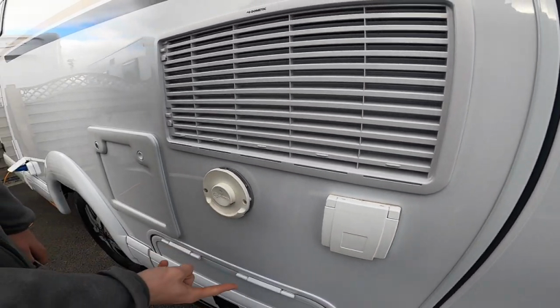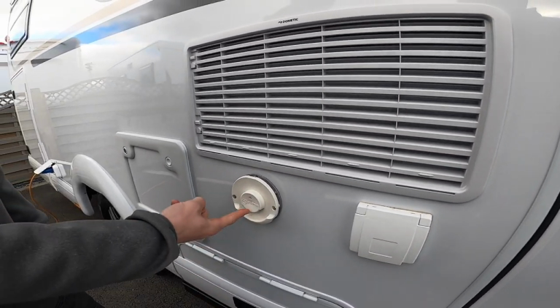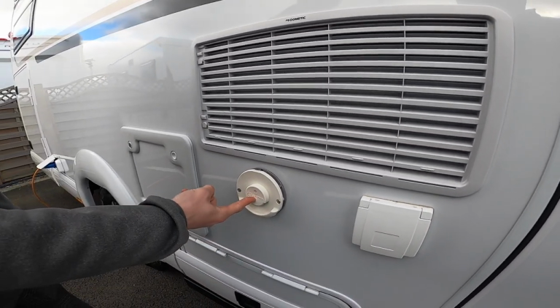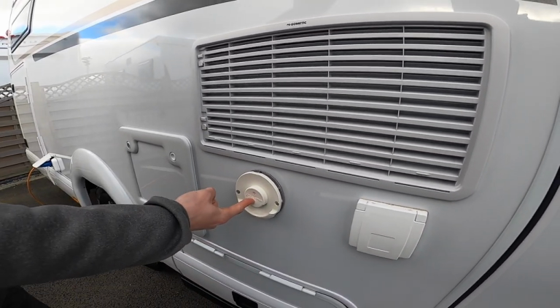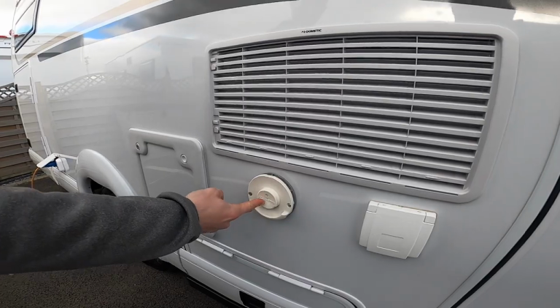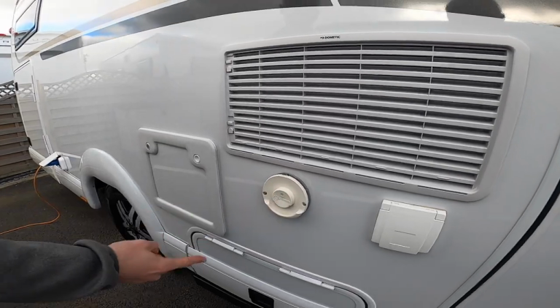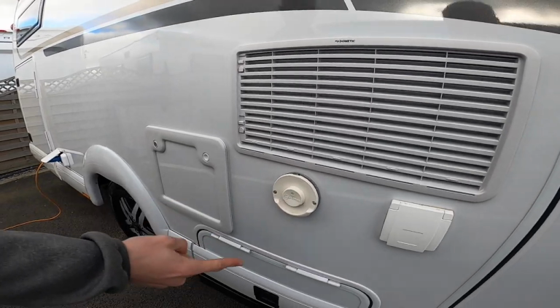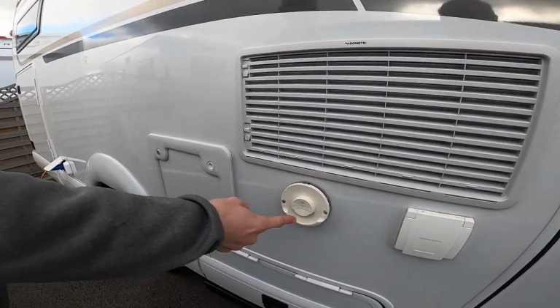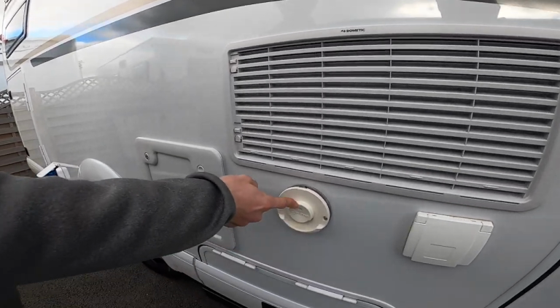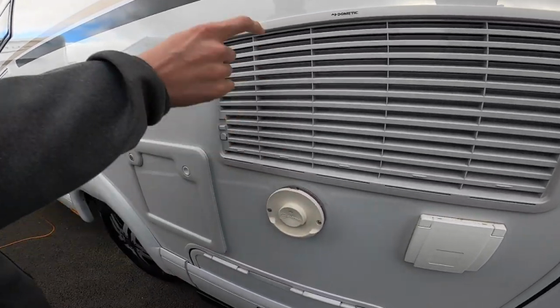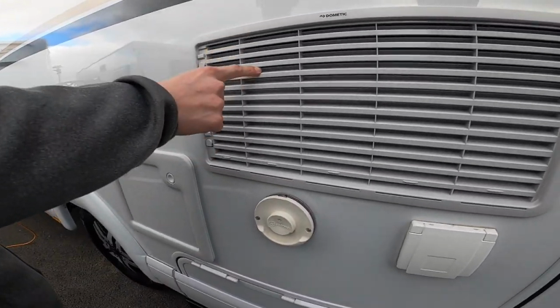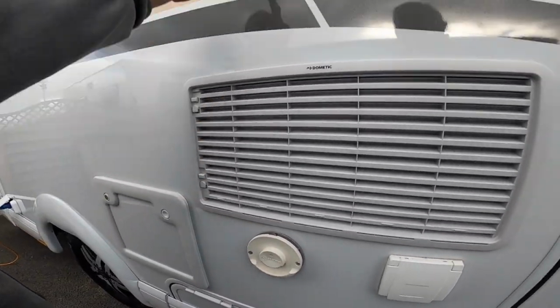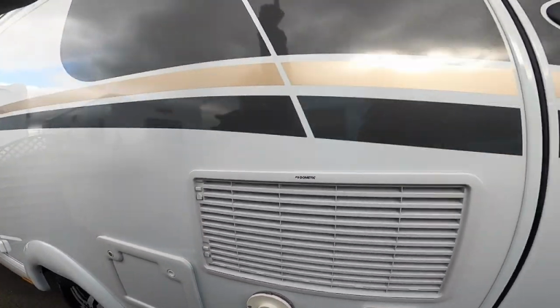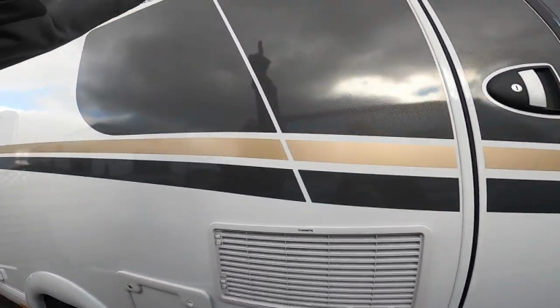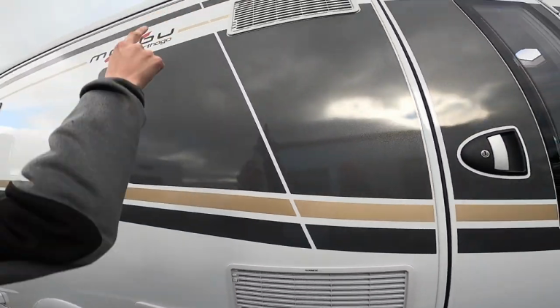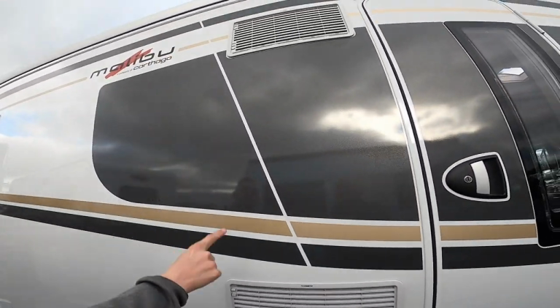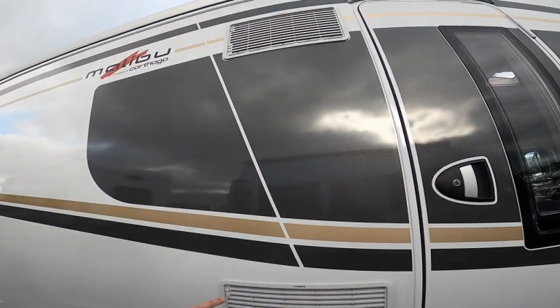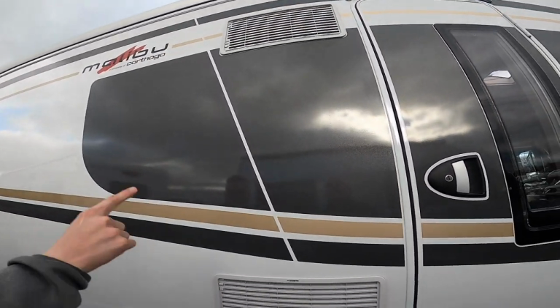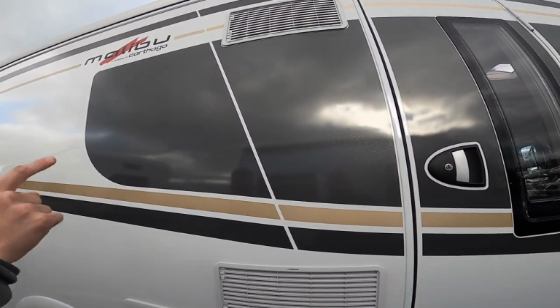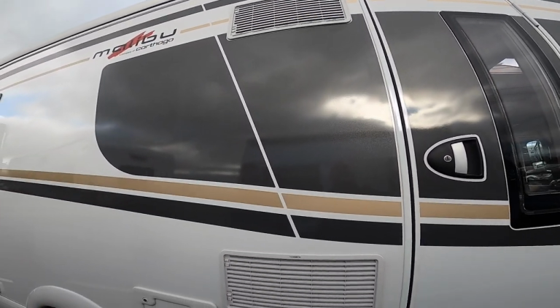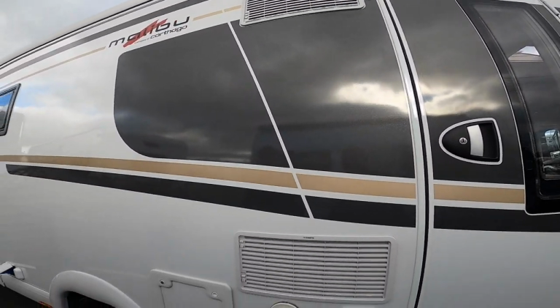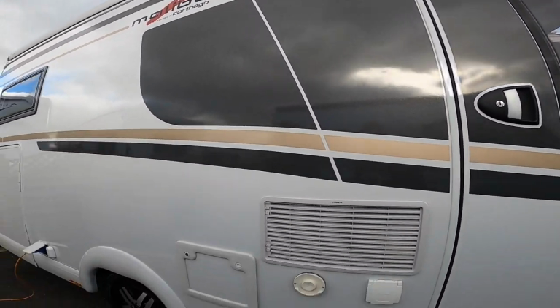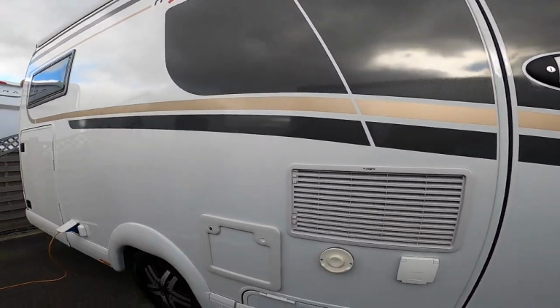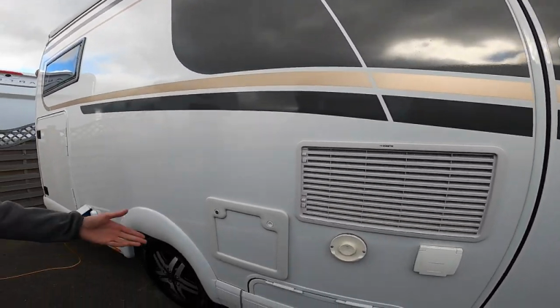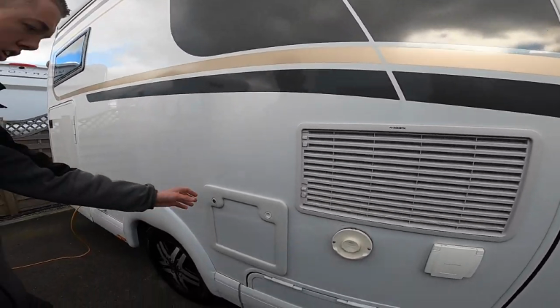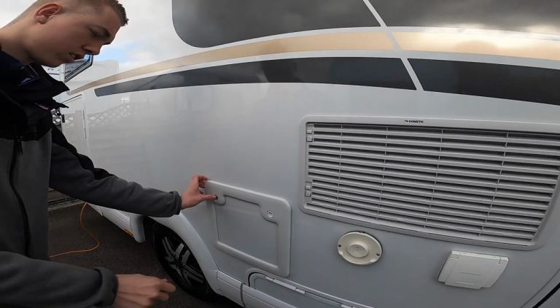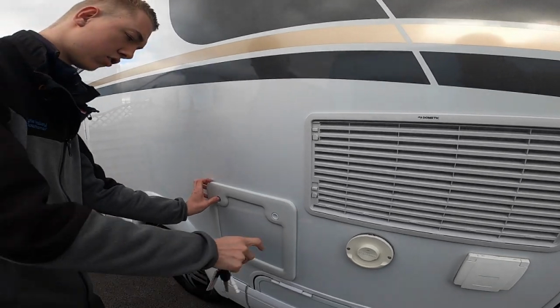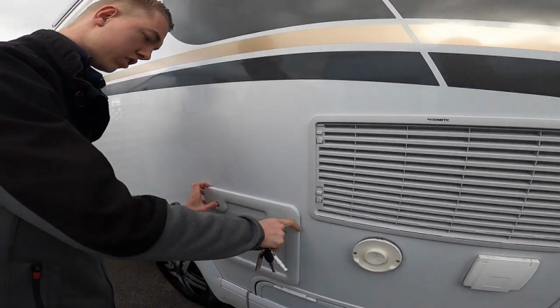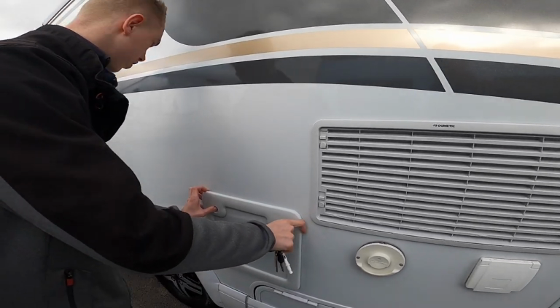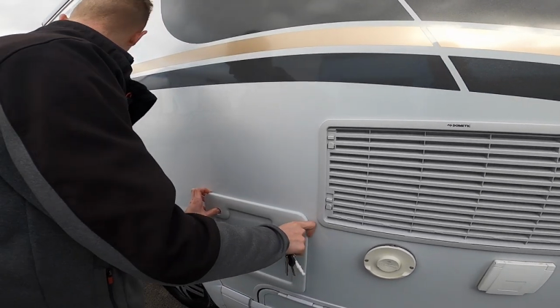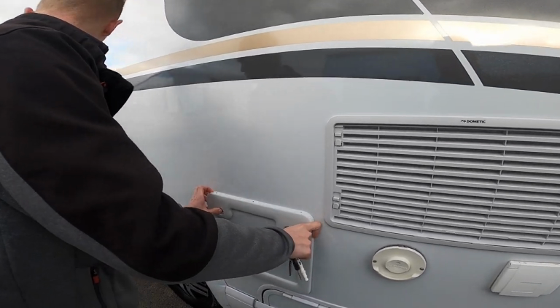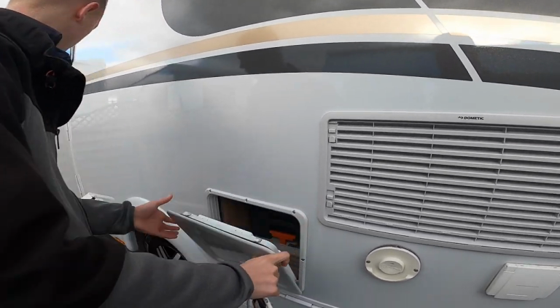You've got your Truma vent for your heating and hot water system, two fridge vents, and your toilet cassette locker door.